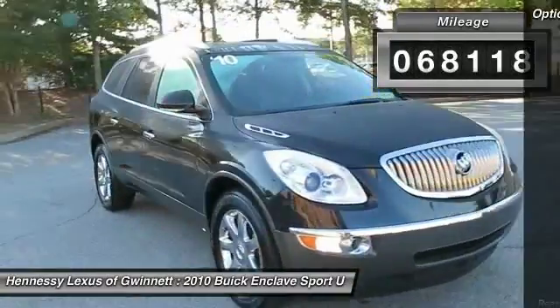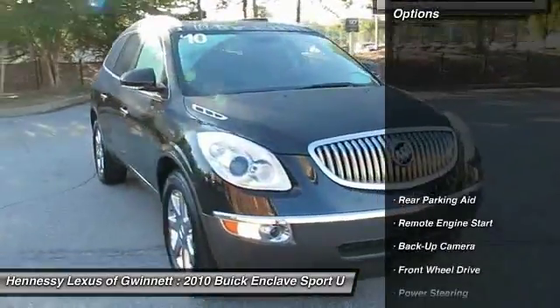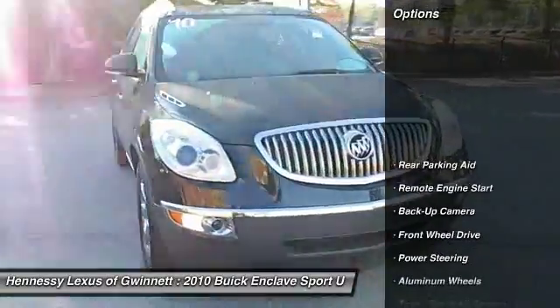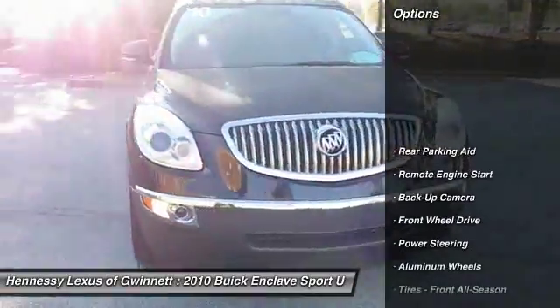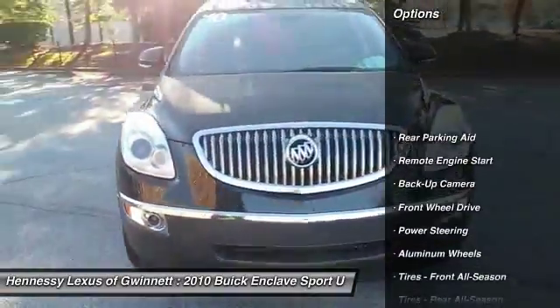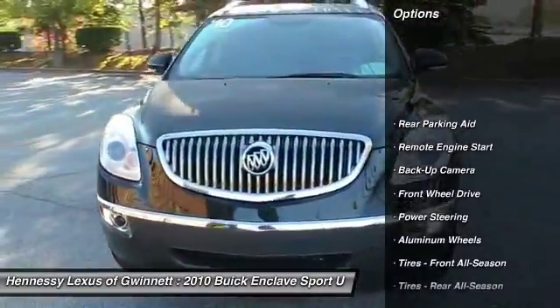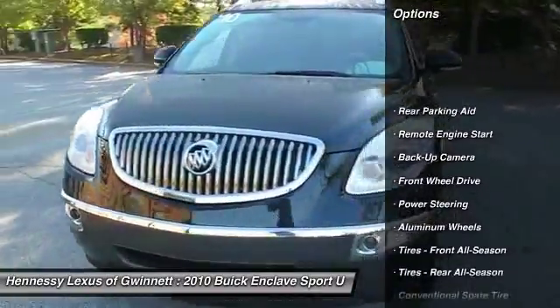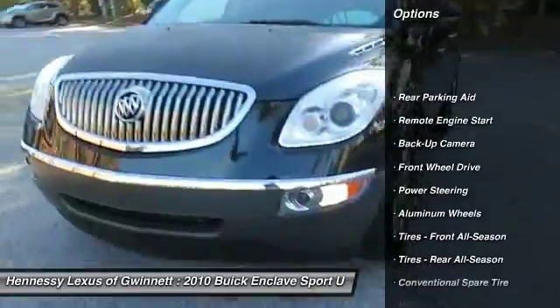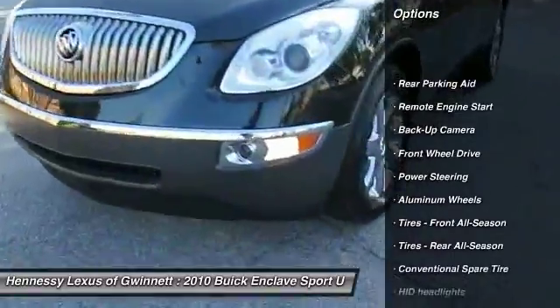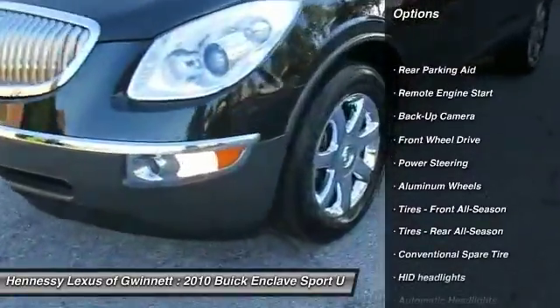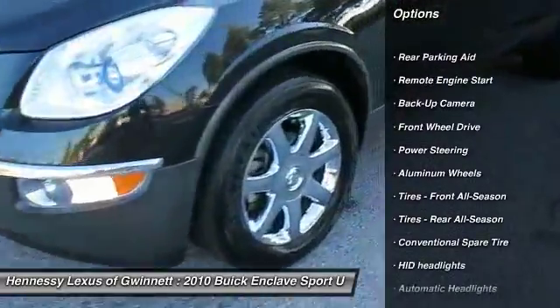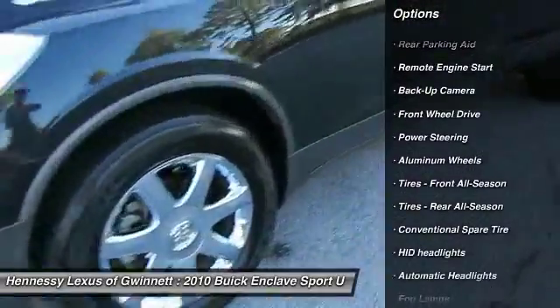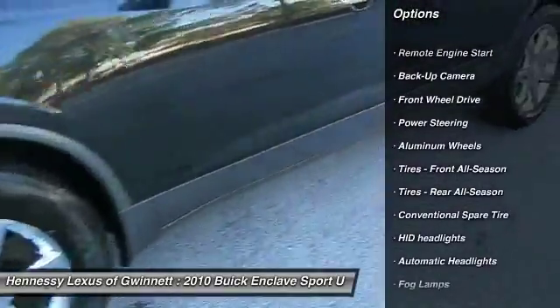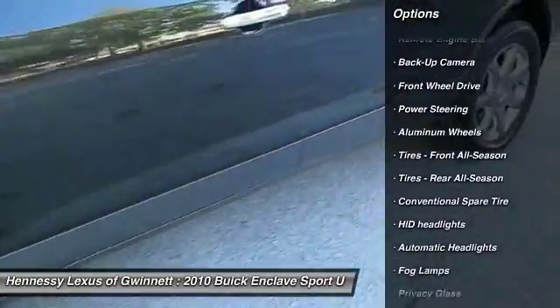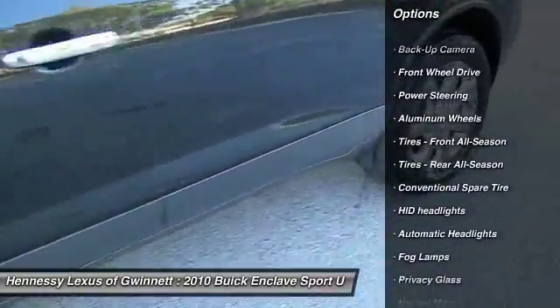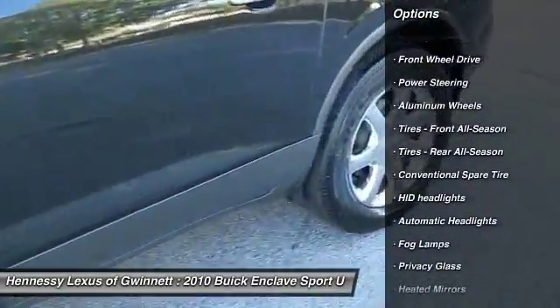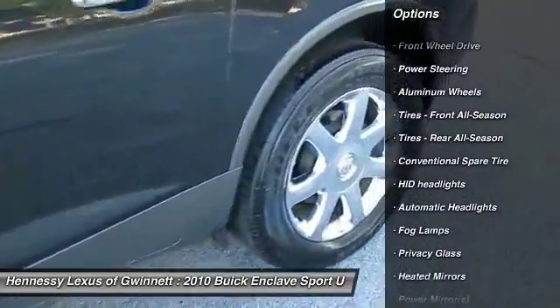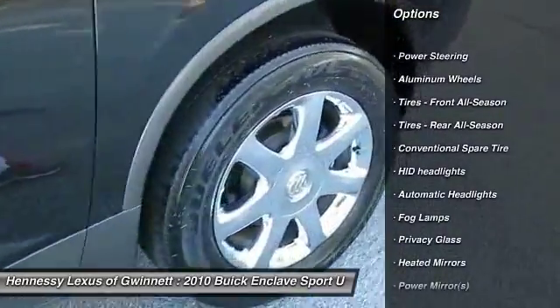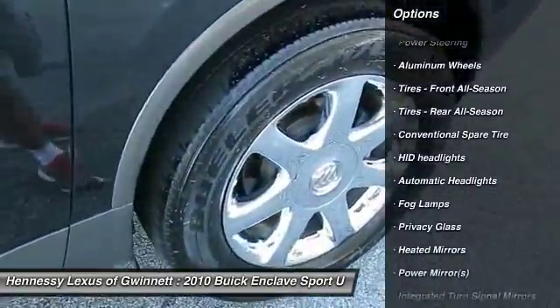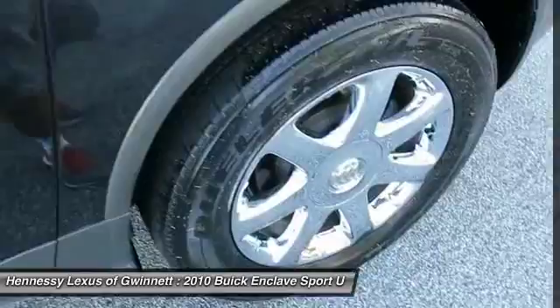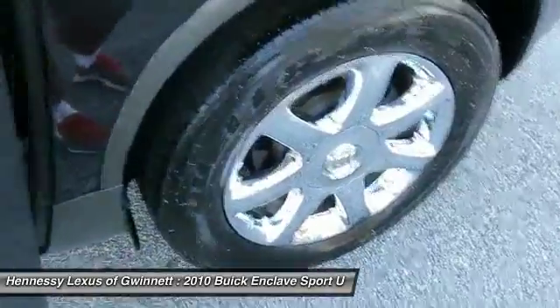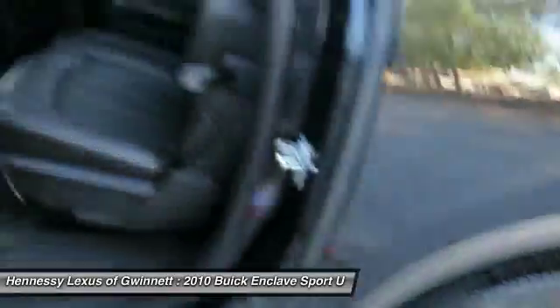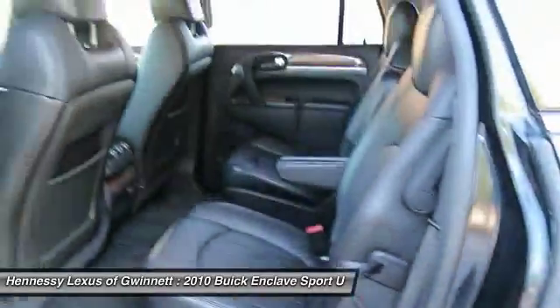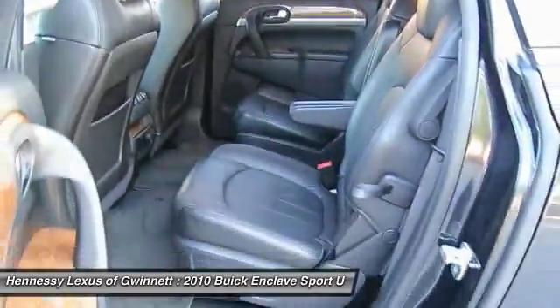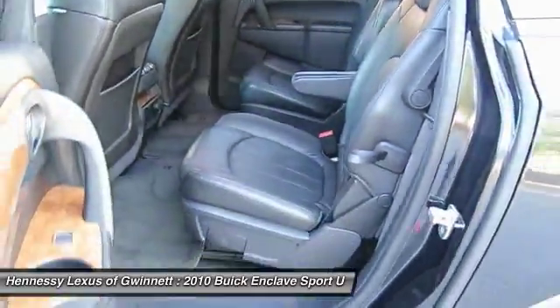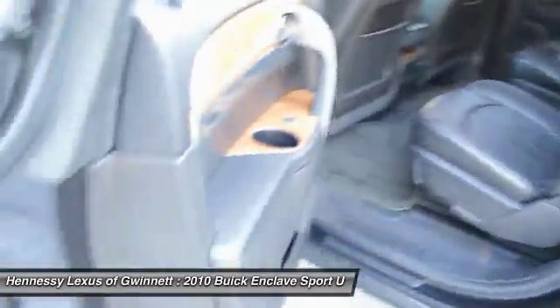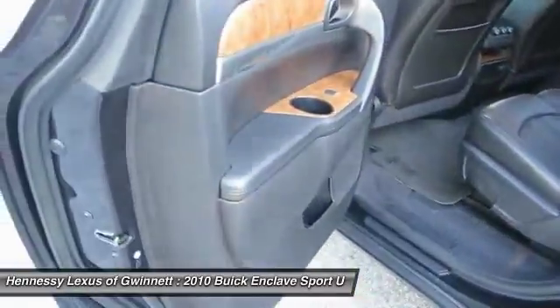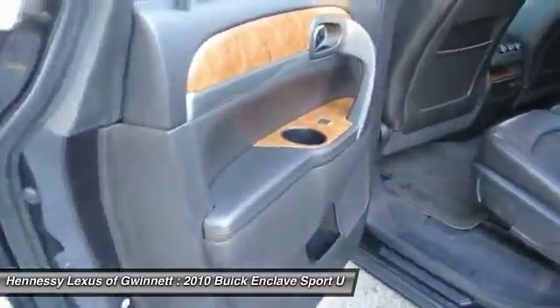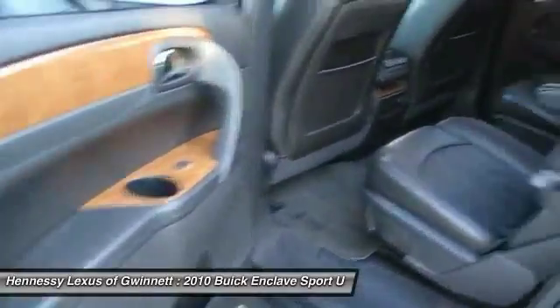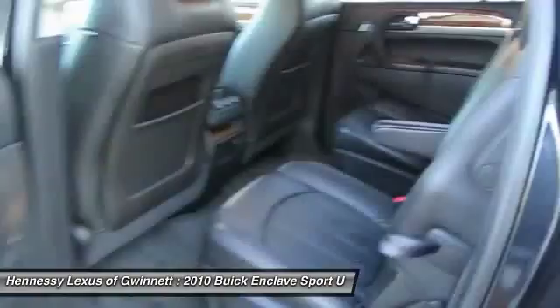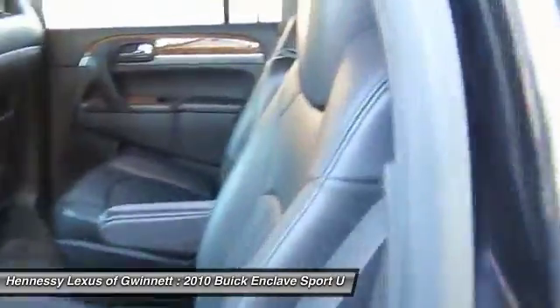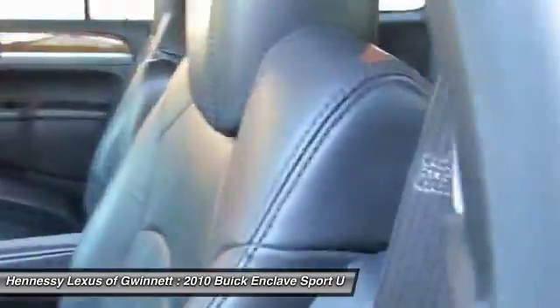Power lift gate, steering wheel audio controls, power passenger seat, keyless entry, backup camera, remote engine start, leather-wrapped steering wheel, Bluetooth, adjustable steering wheel, power steering.